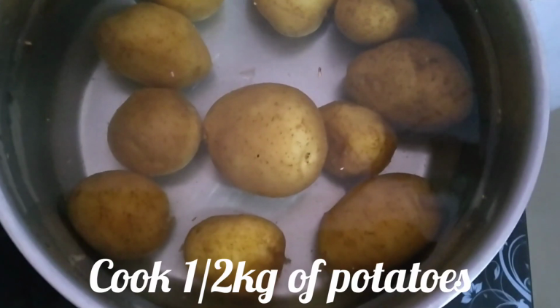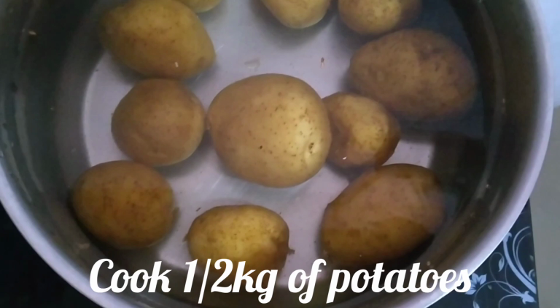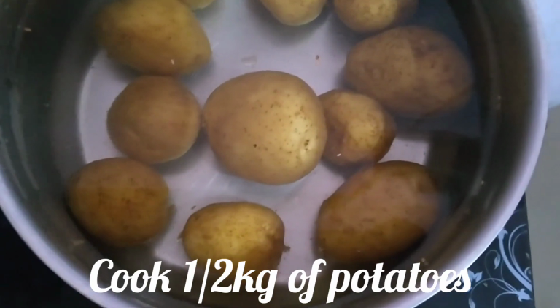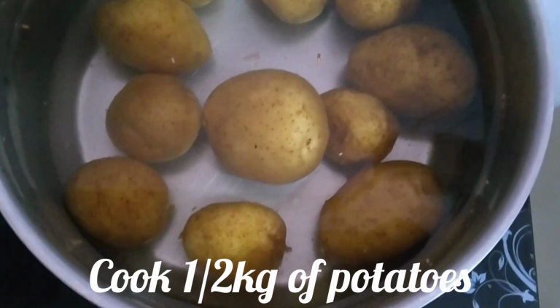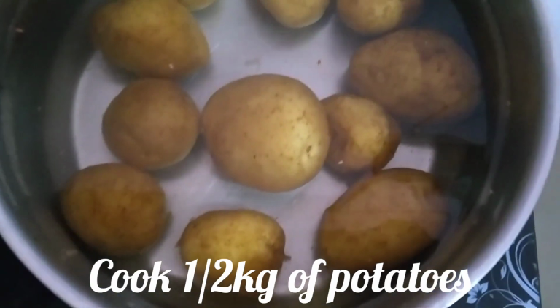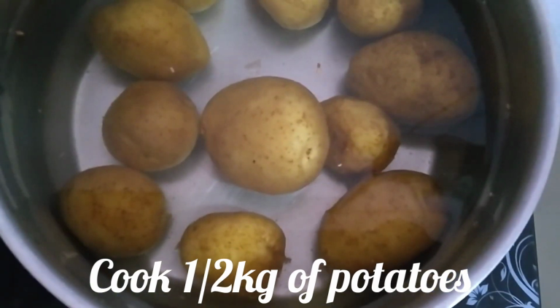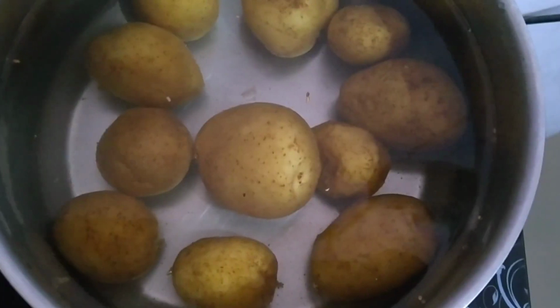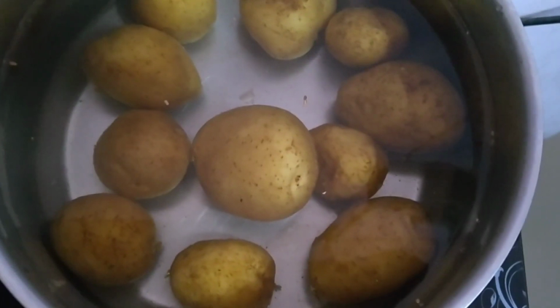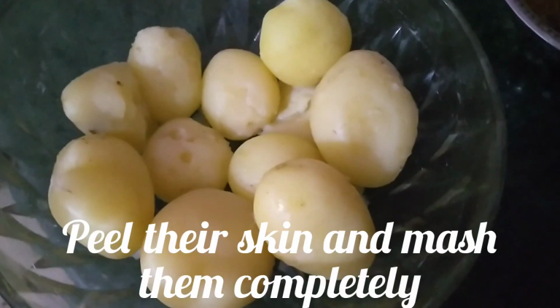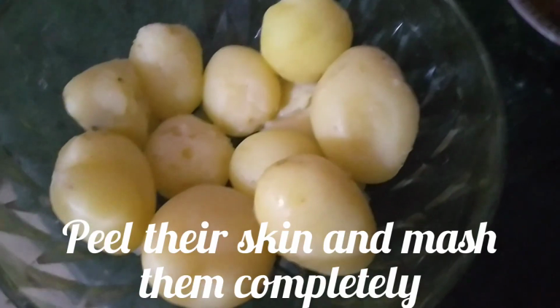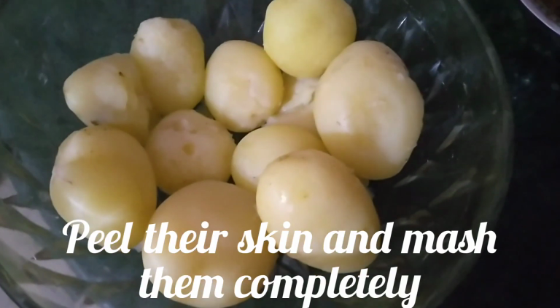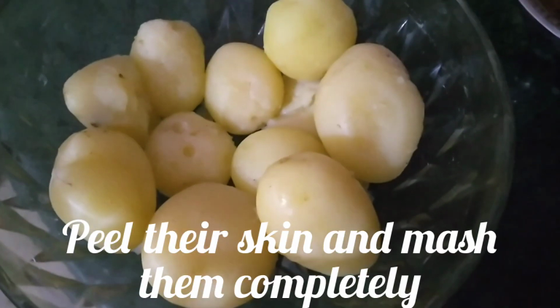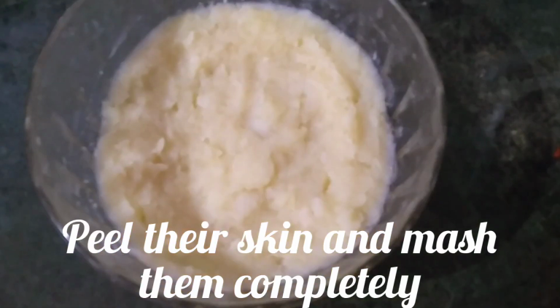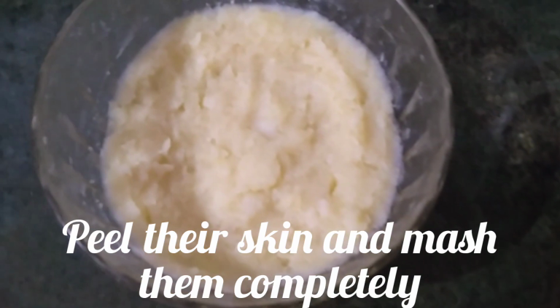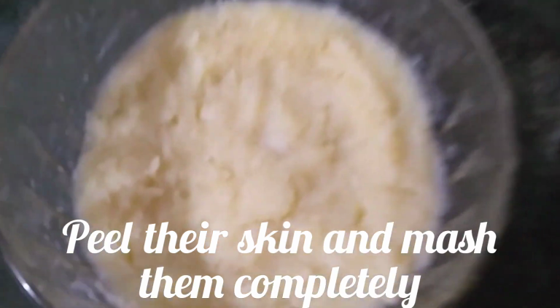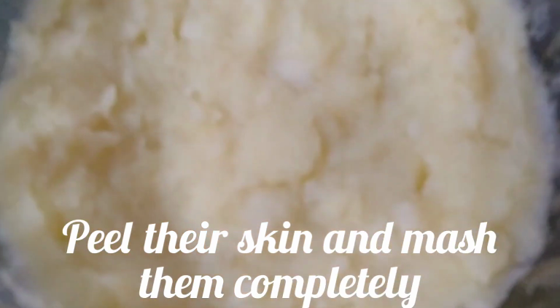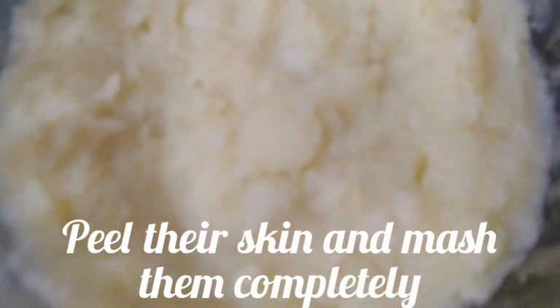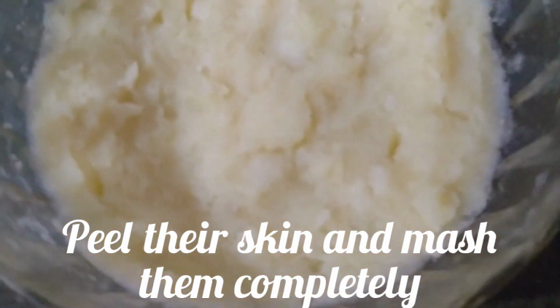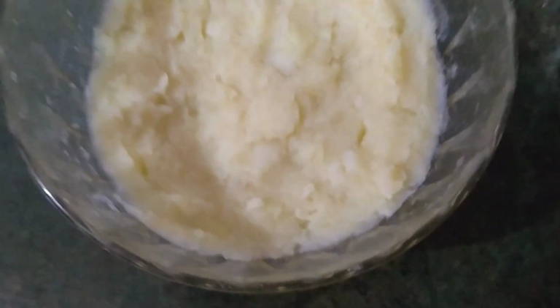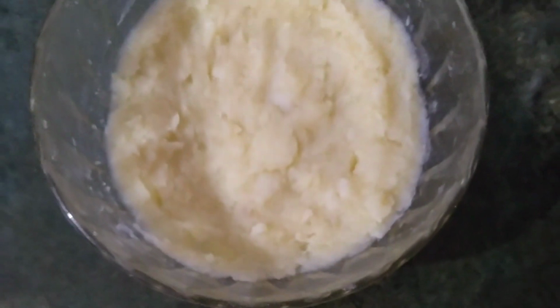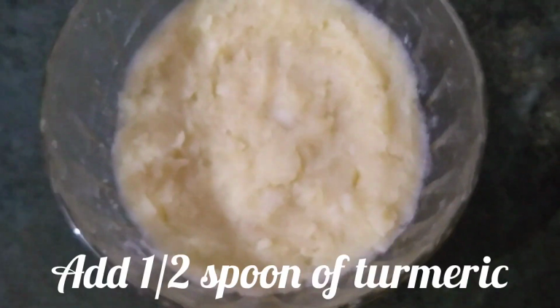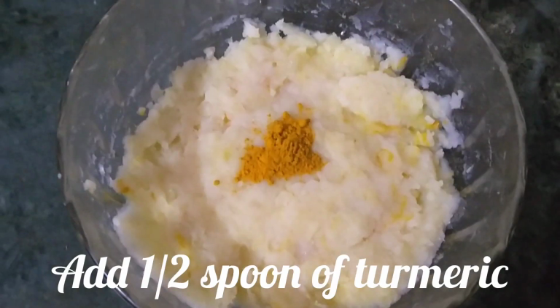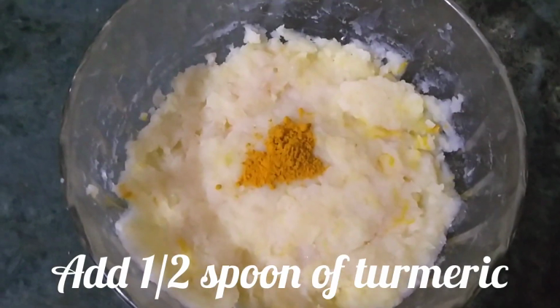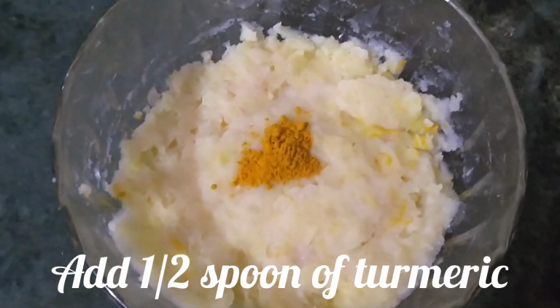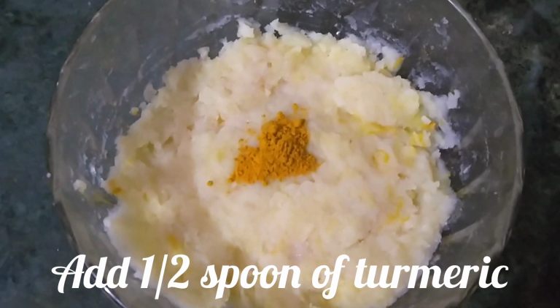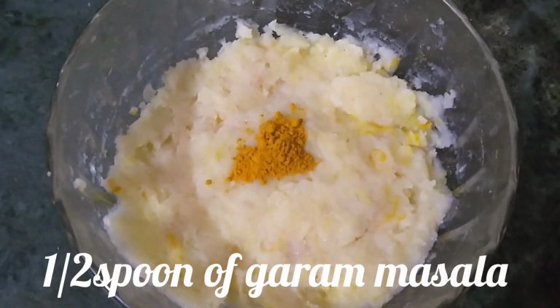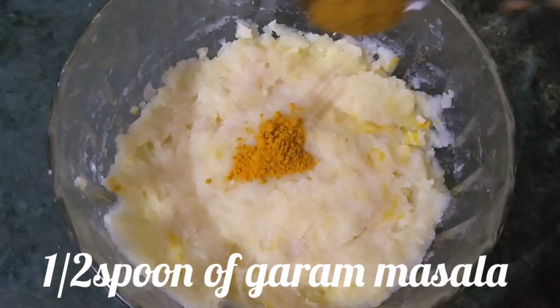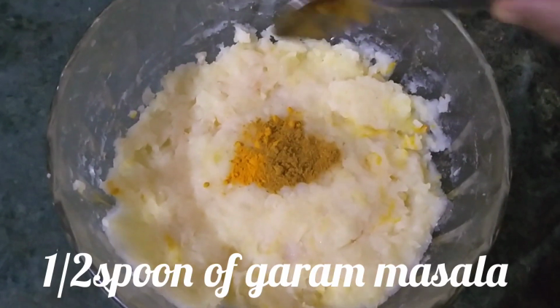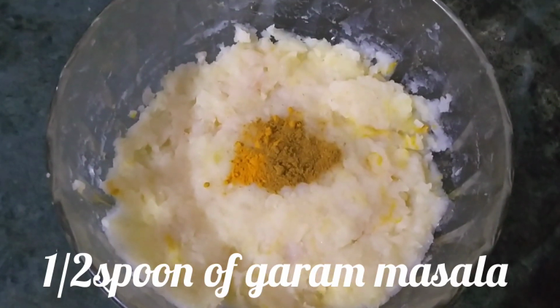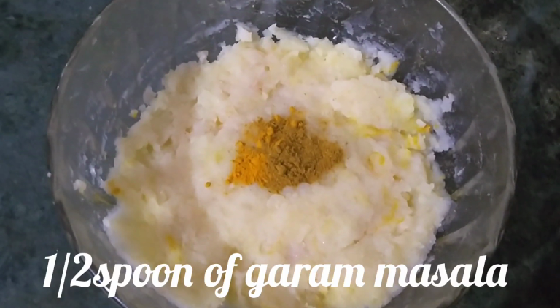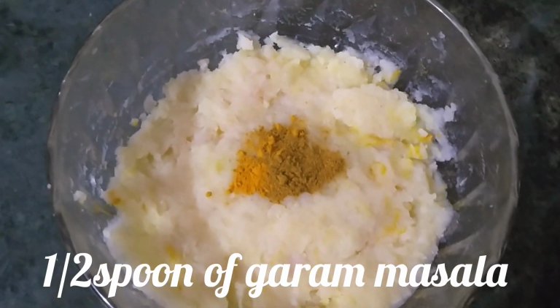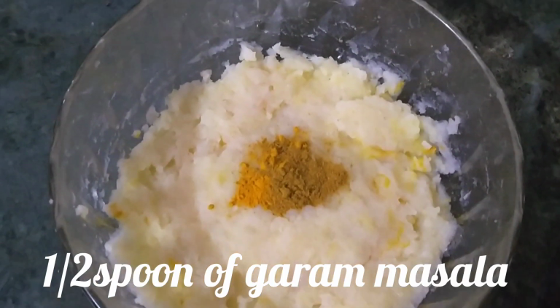Cook half a kg of potatoes, then peel off their skin and mash them. Add one and a half spoon of turmeric and one and a half spoon of garam masala.